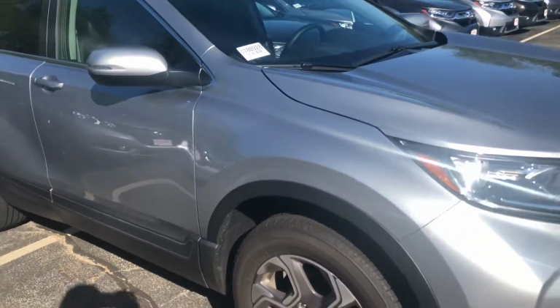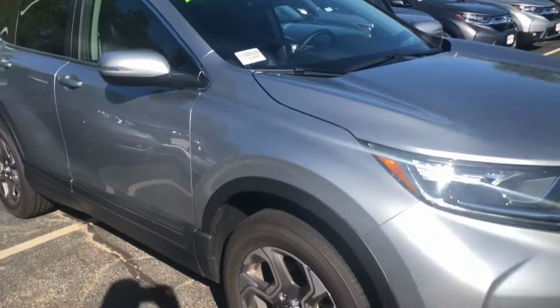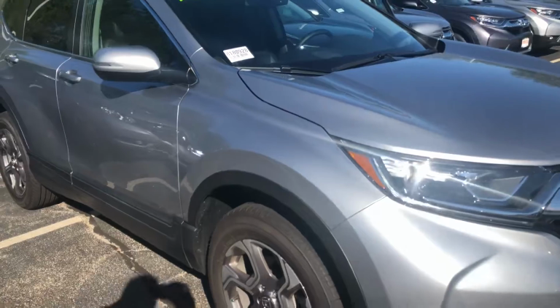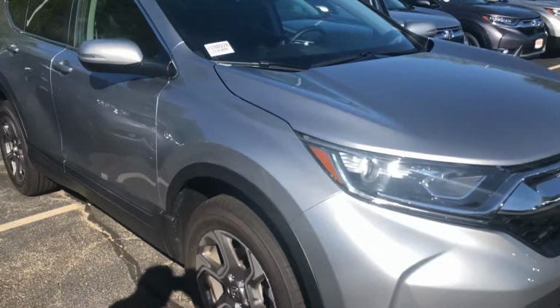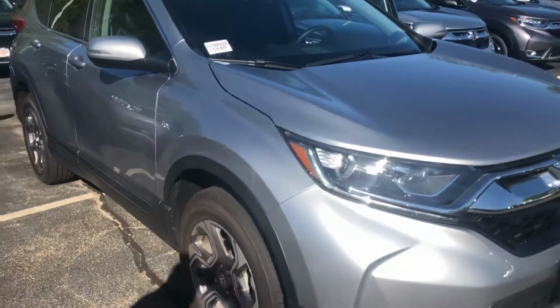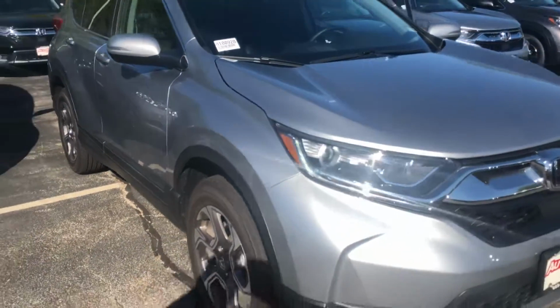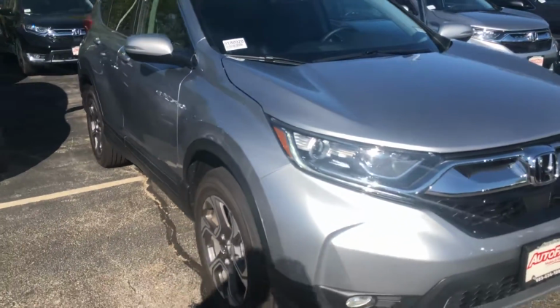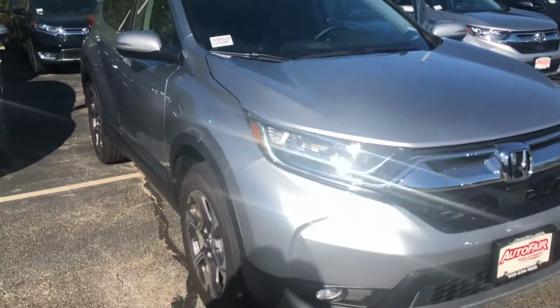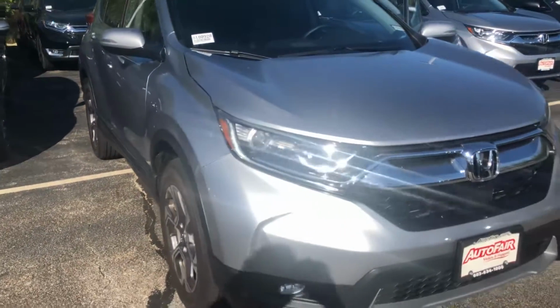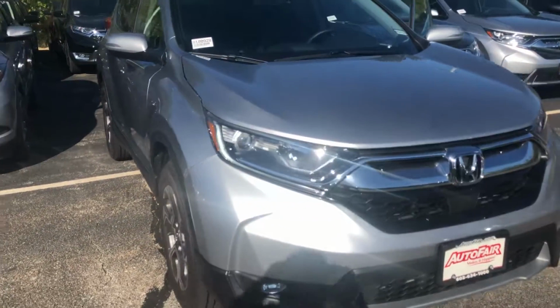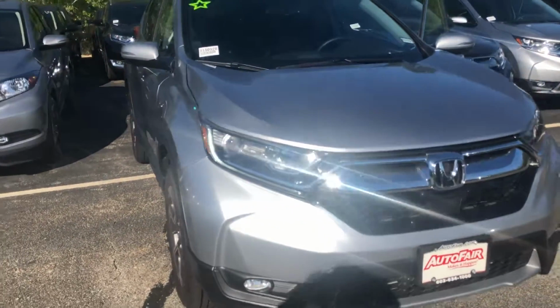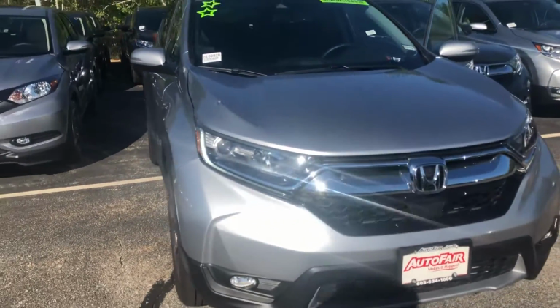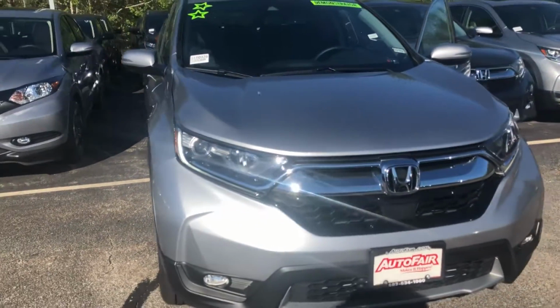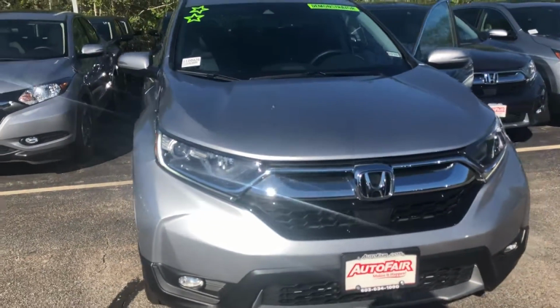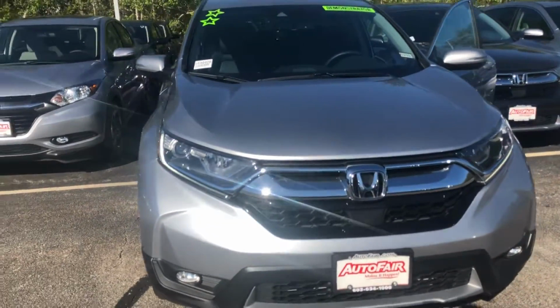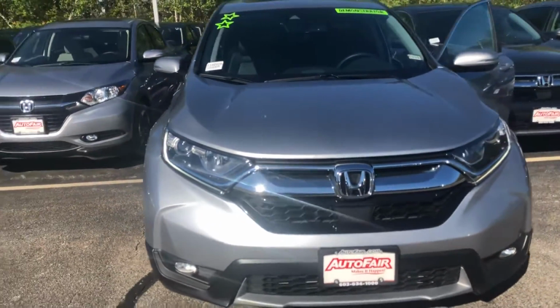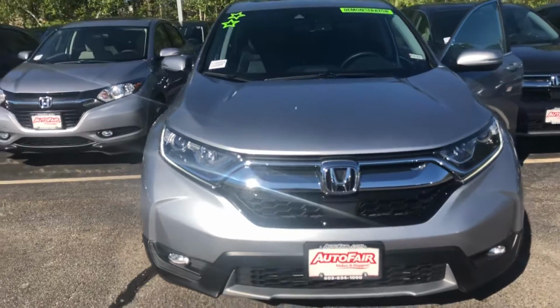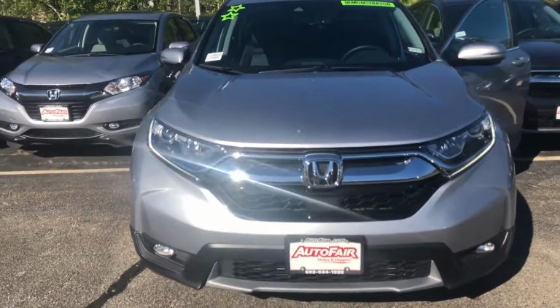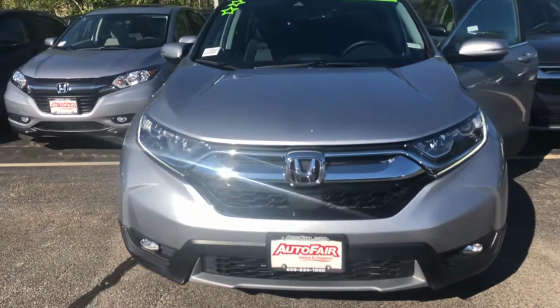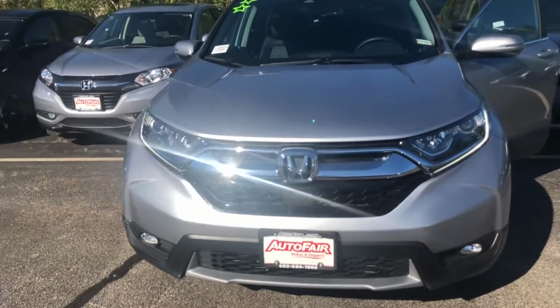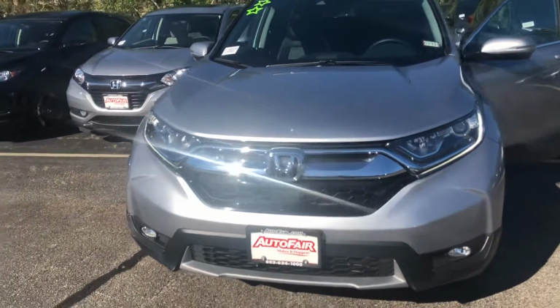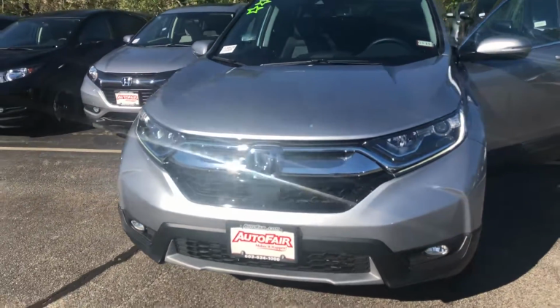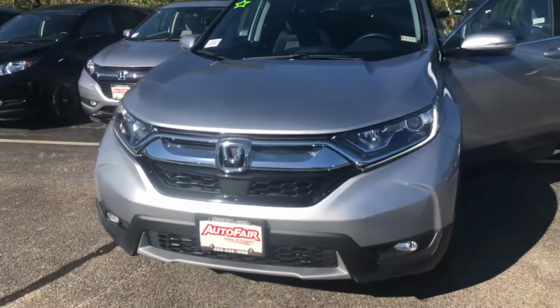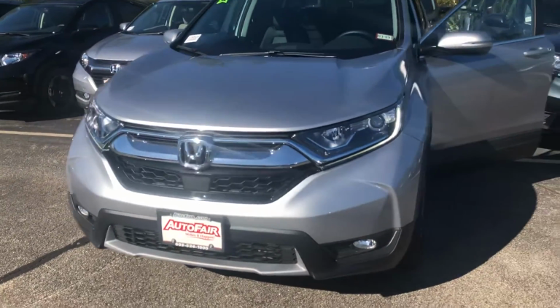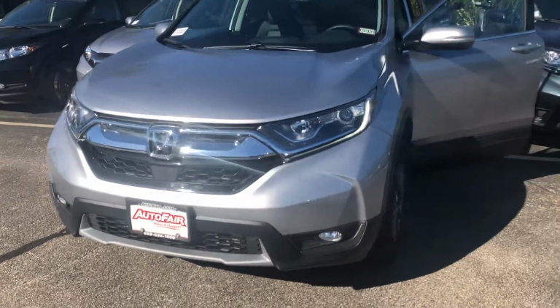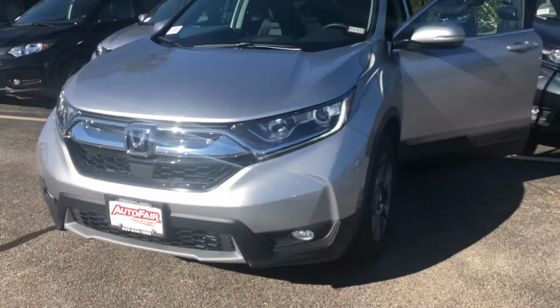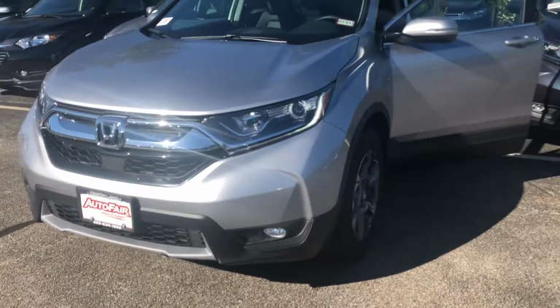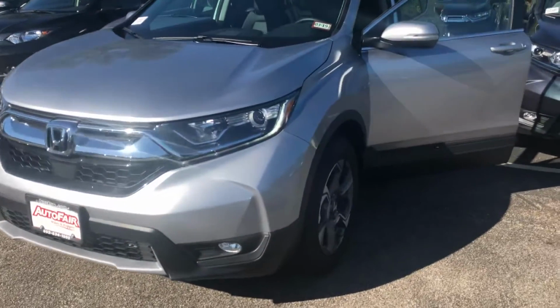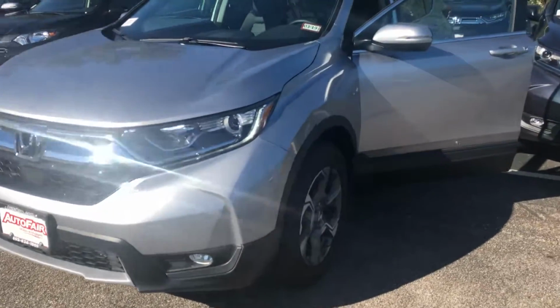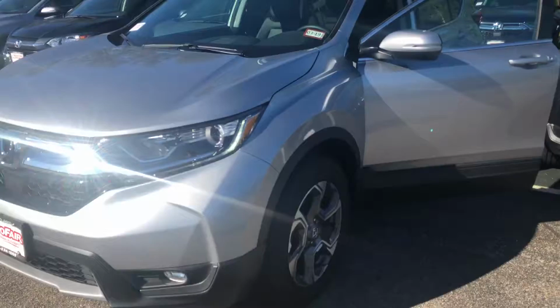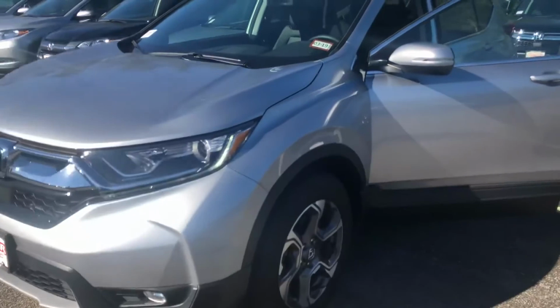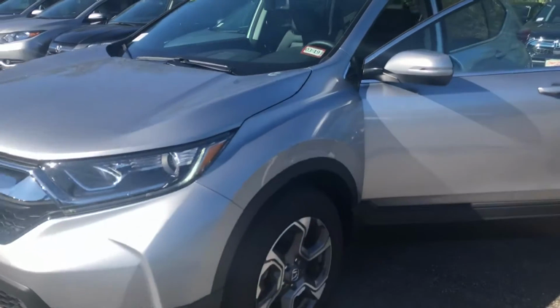We strive to have you in and out within an hour here at AutoFair, and we also have a price protection guarantee for peace of mind before and after the sale. I hope to see you soon.